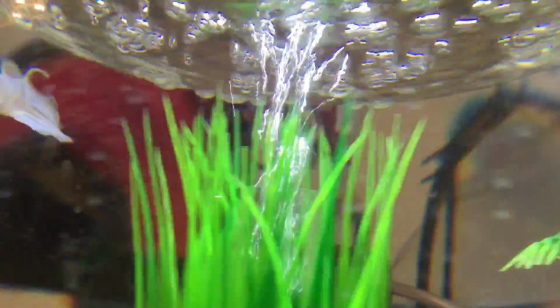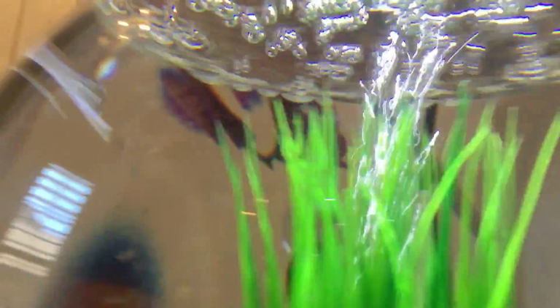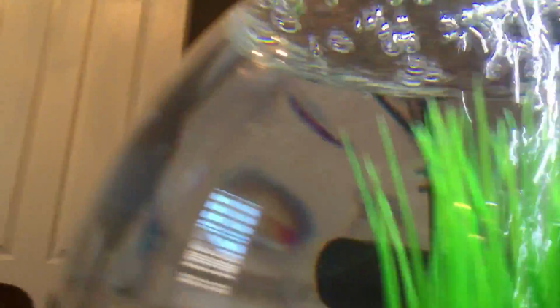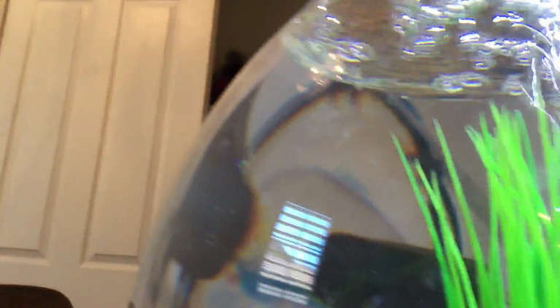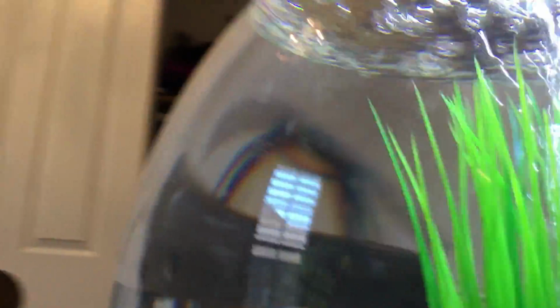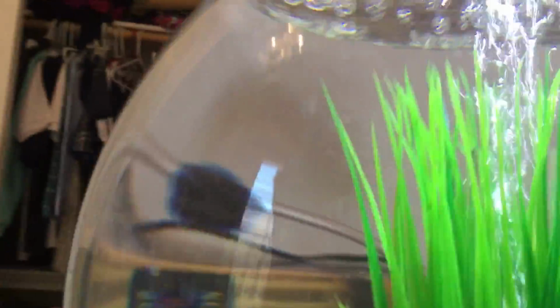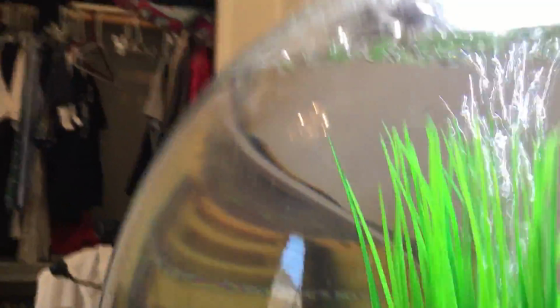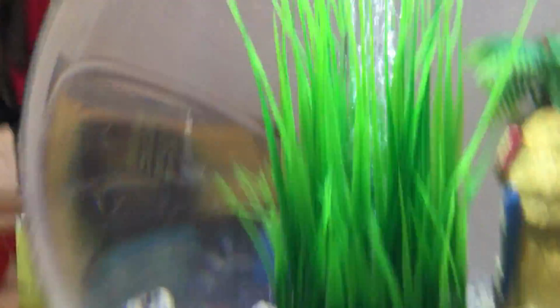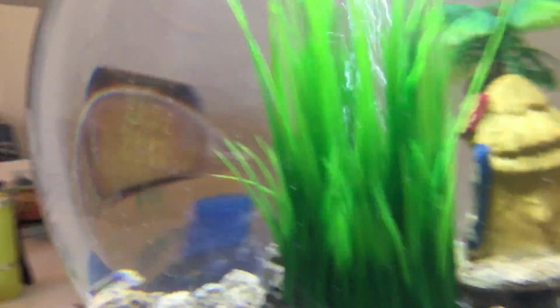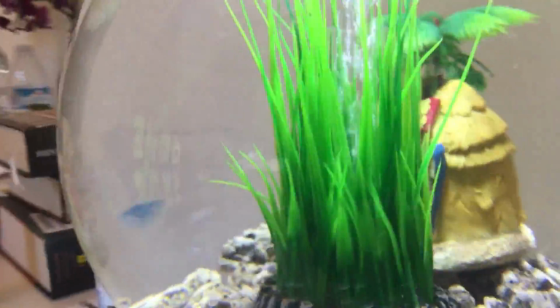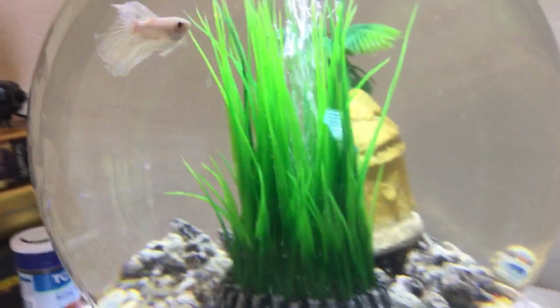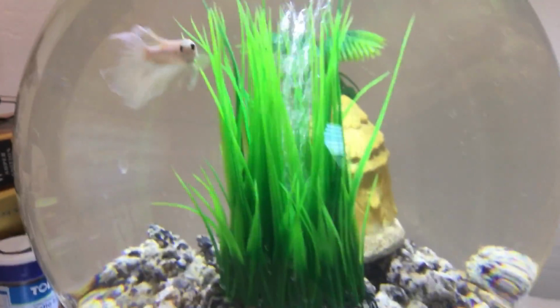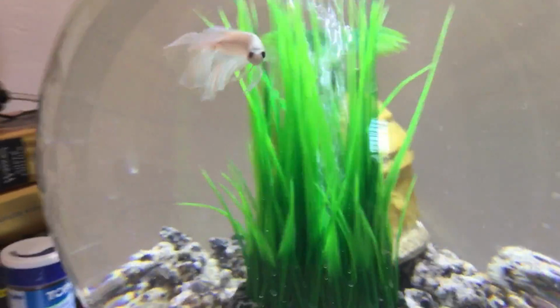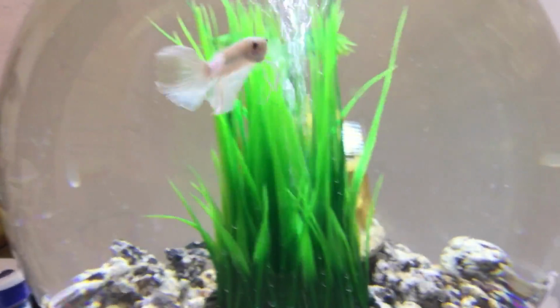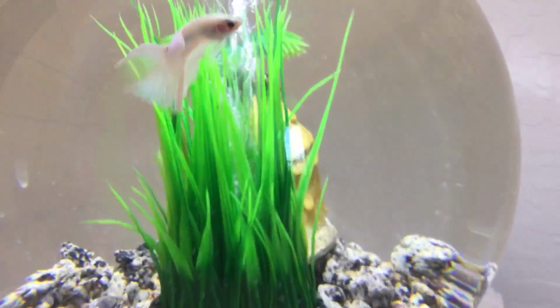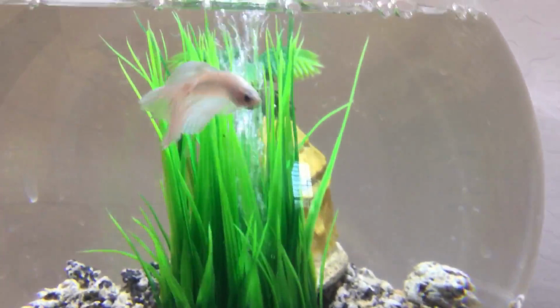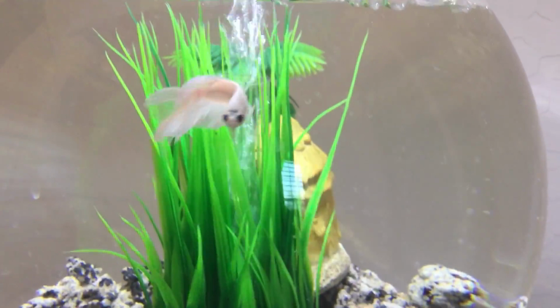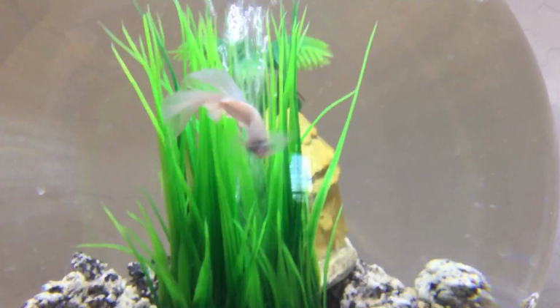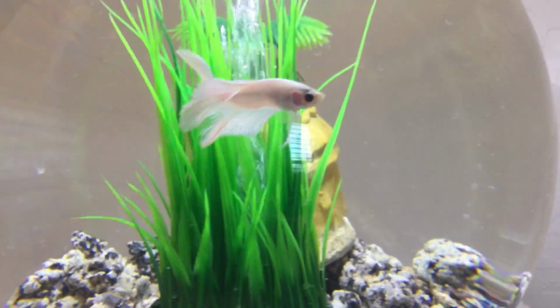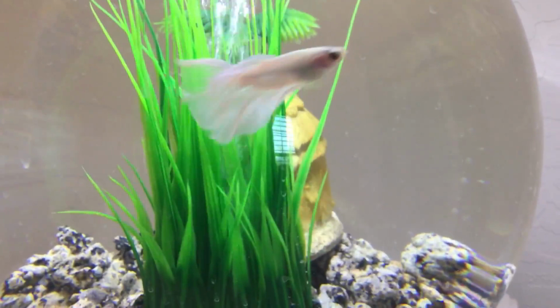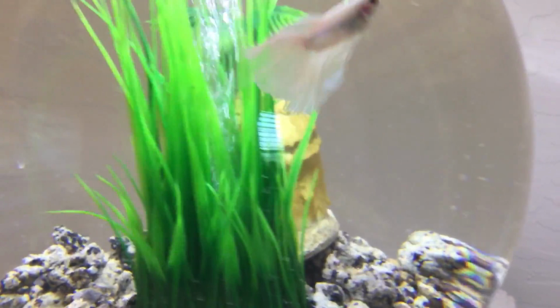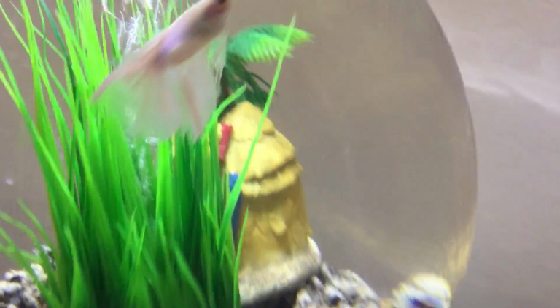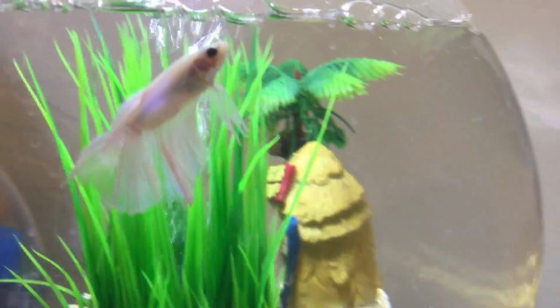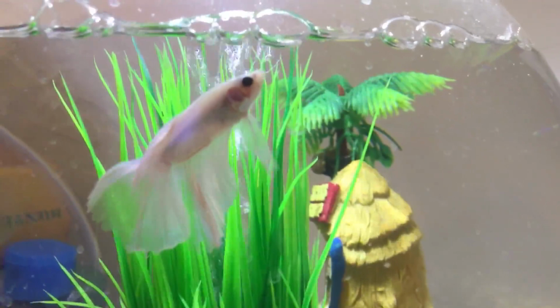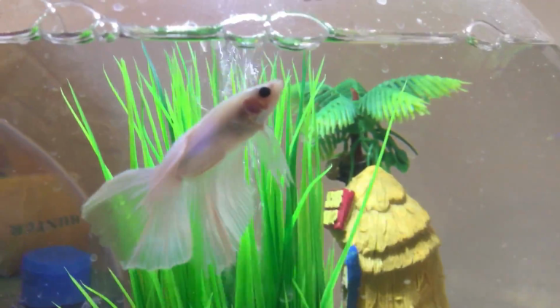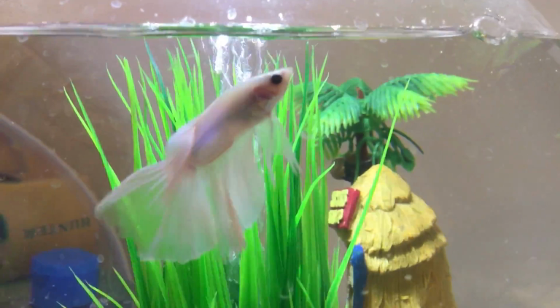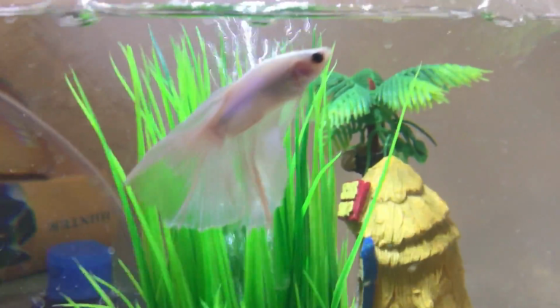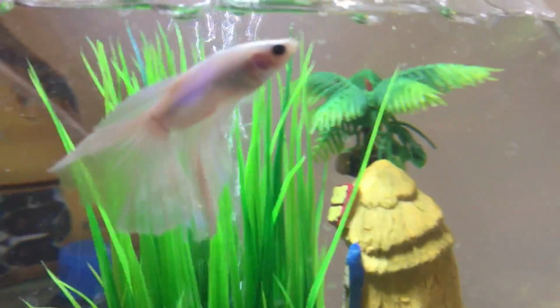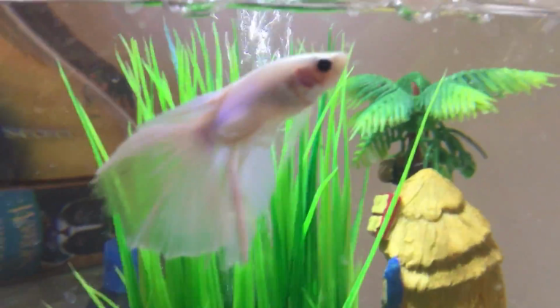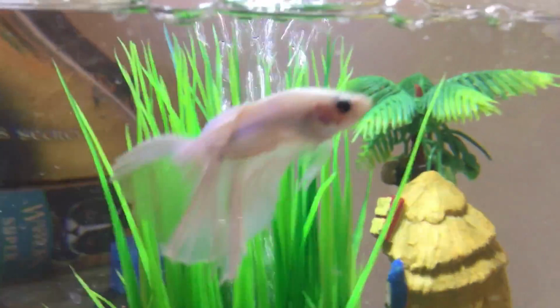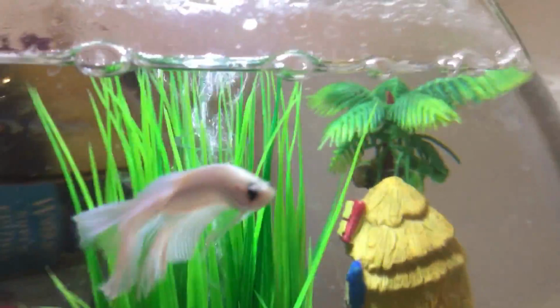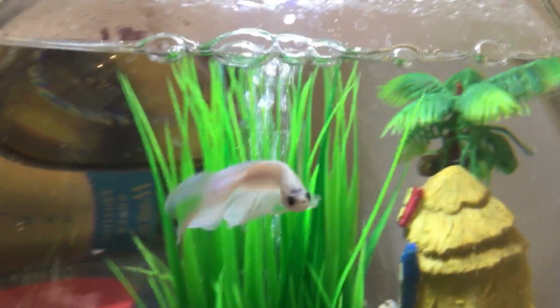Hi everybody, this is Ava here, and today I'm going to be showing you my new betta fish, Patronus. Sadly, my third betta fish Ranger passed away, so I got a new one.